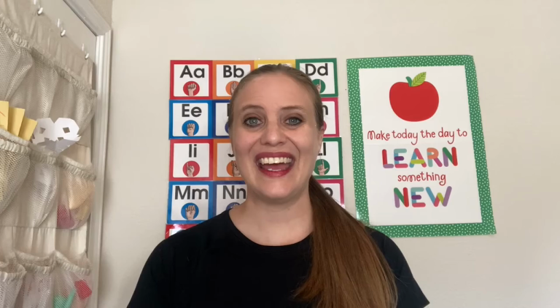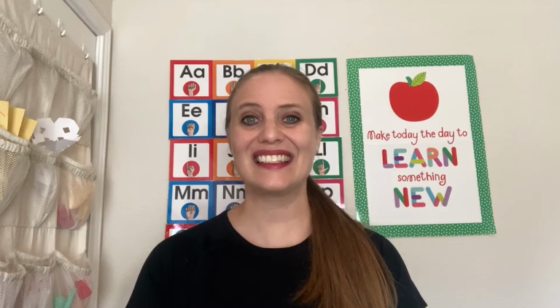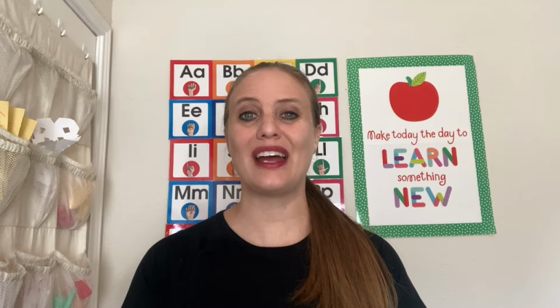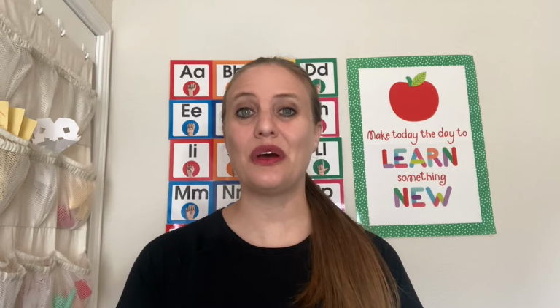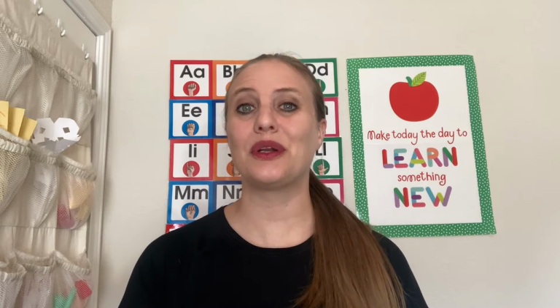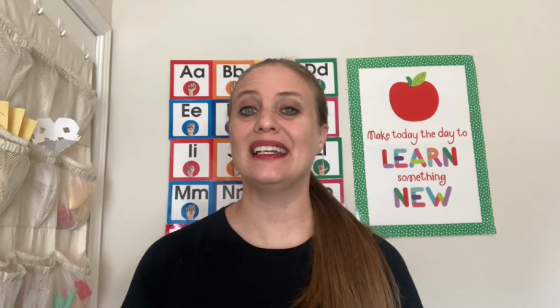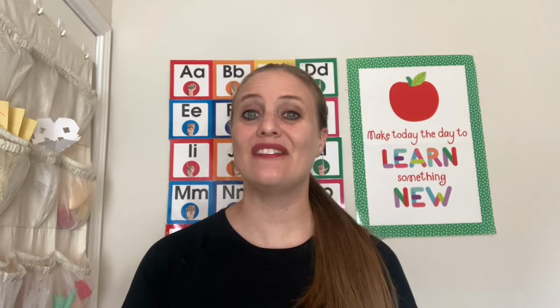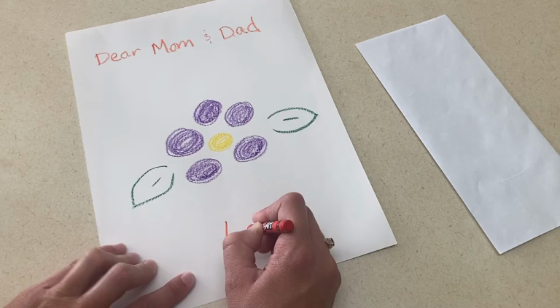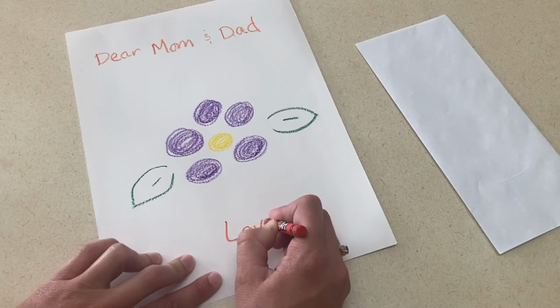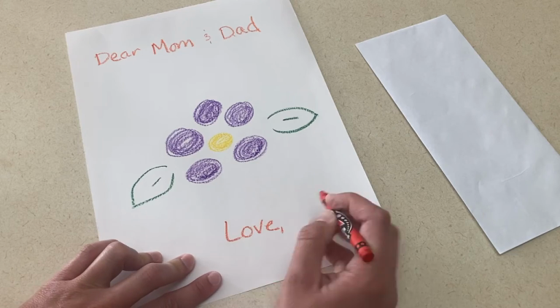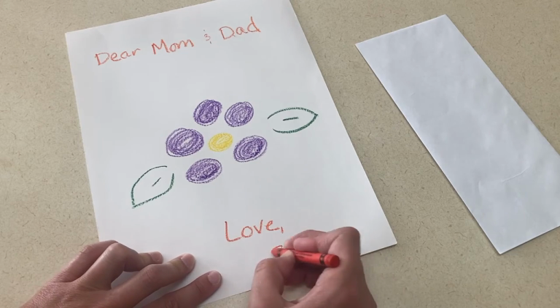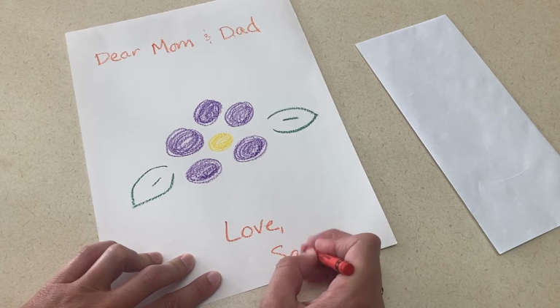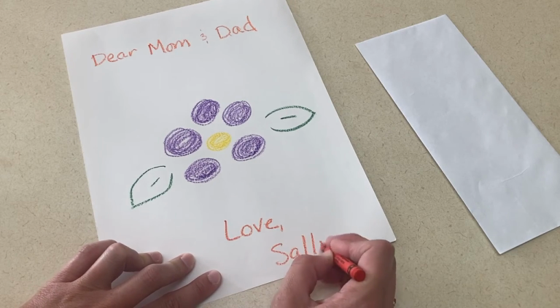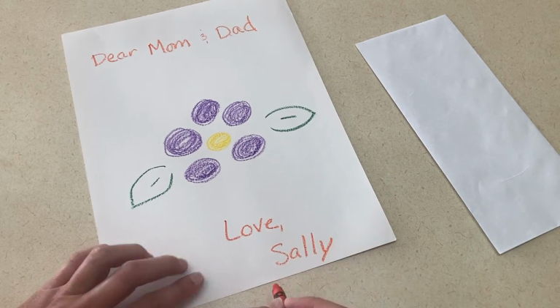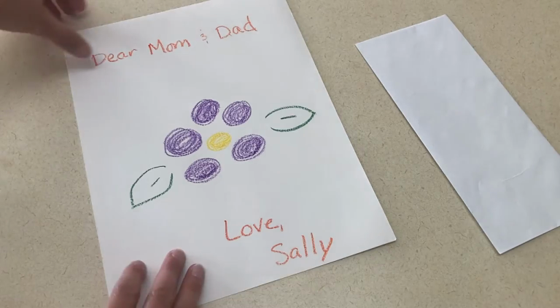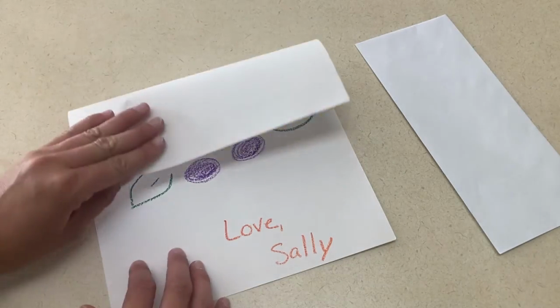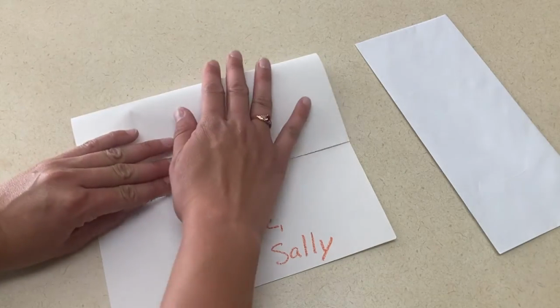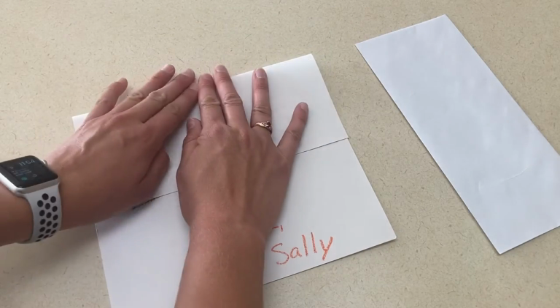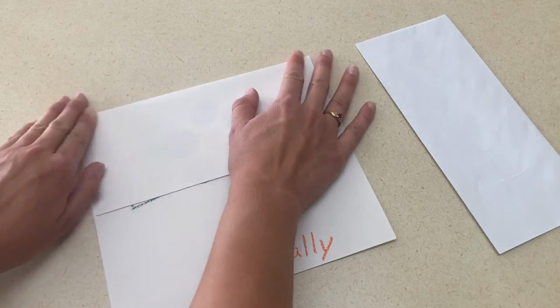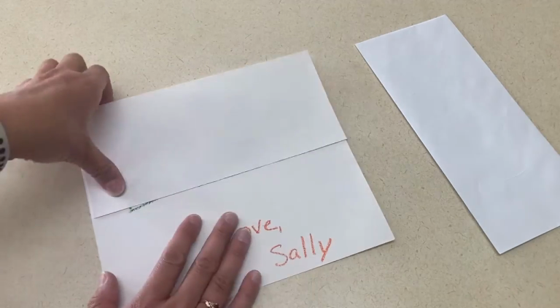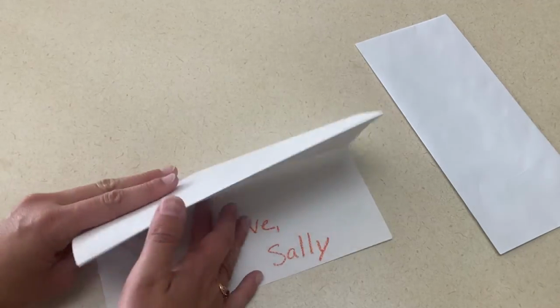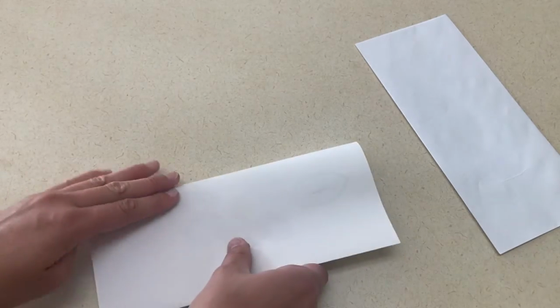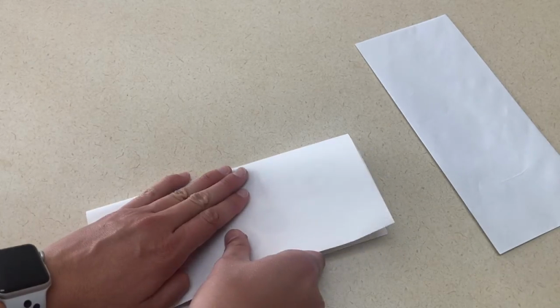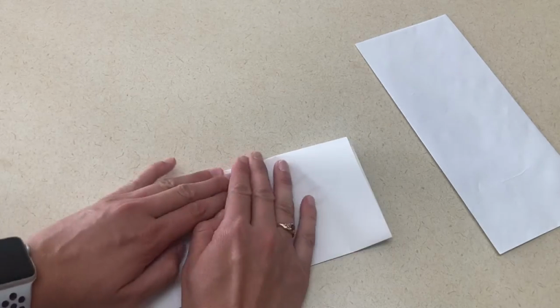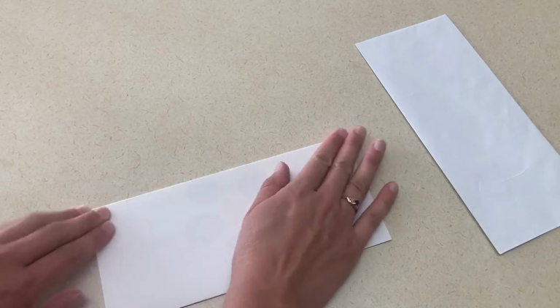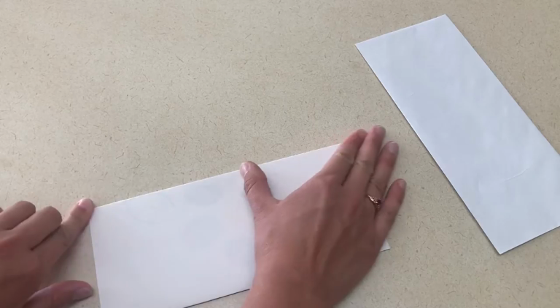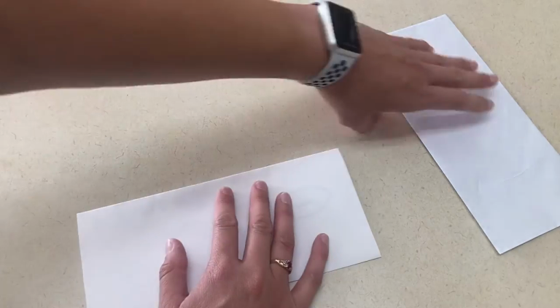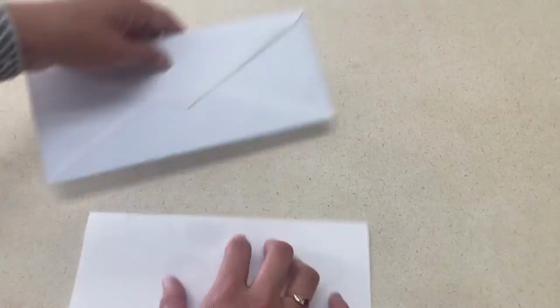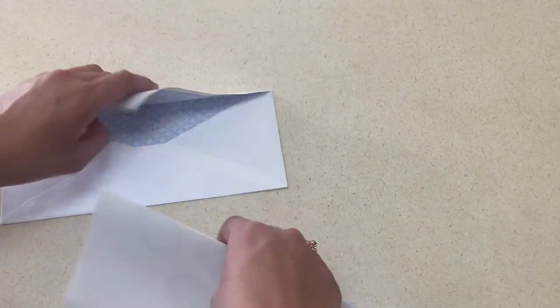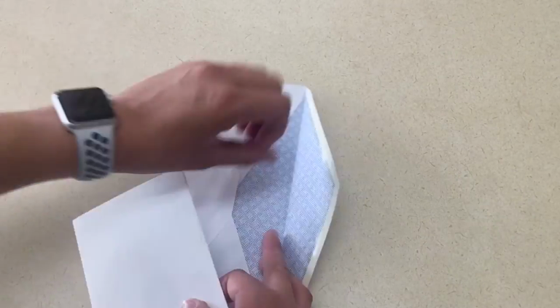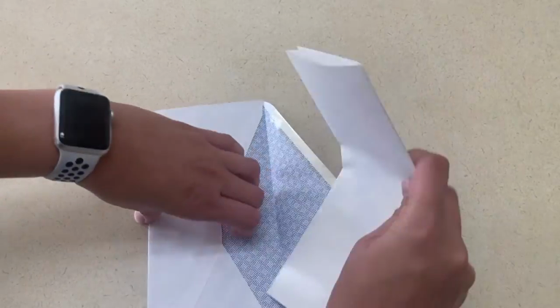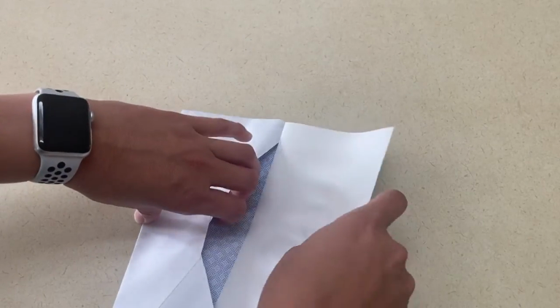And lastly, writing a note and putting it in an envelope. The children will write a note or draw a picture for a classmate, mom and dad, a teacher, or whoever they want to send it to, fold it up, put it in the envelope, and take it to that person.